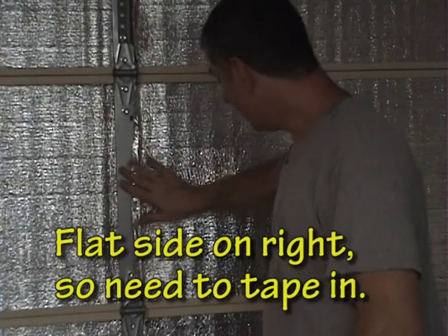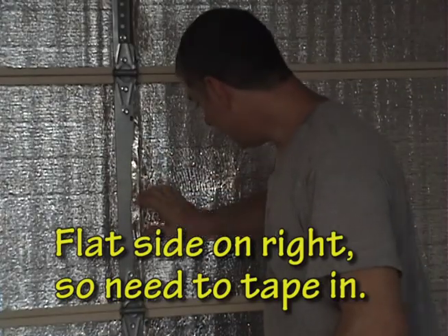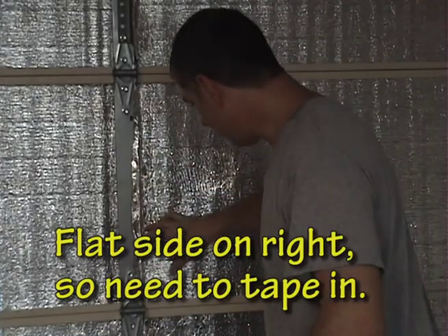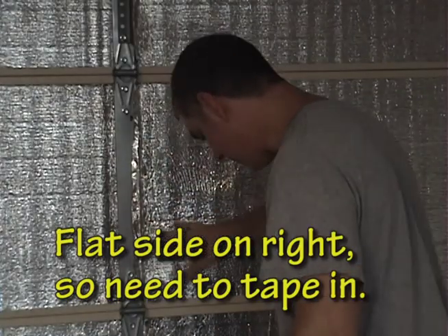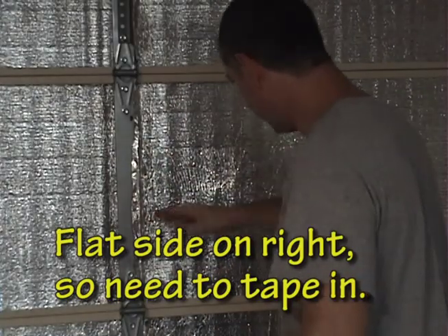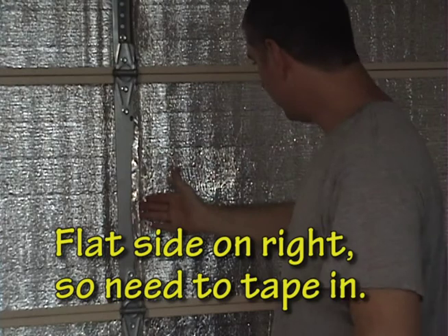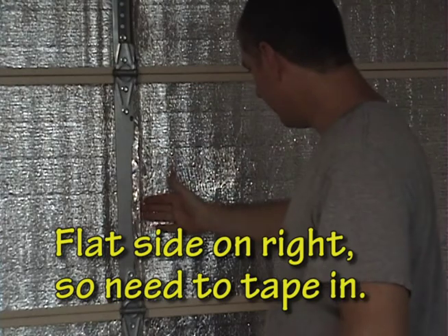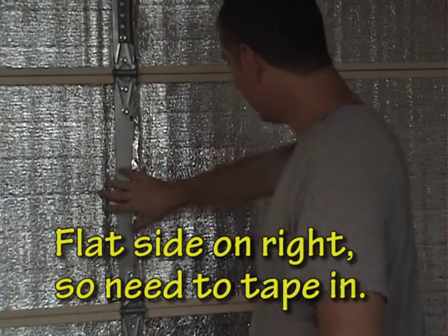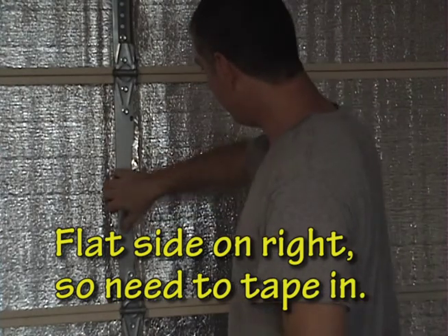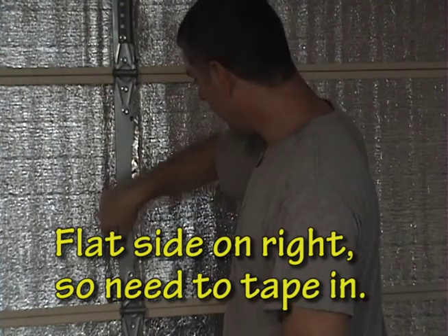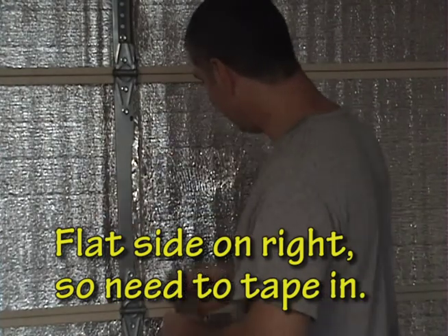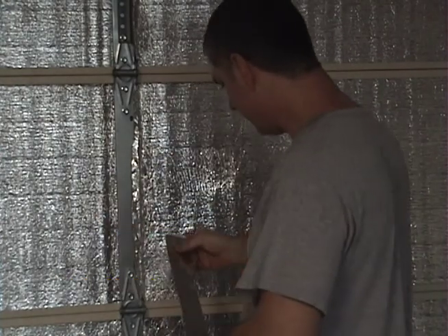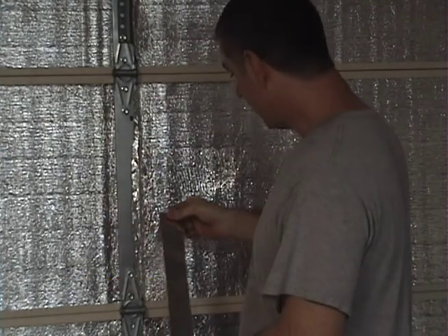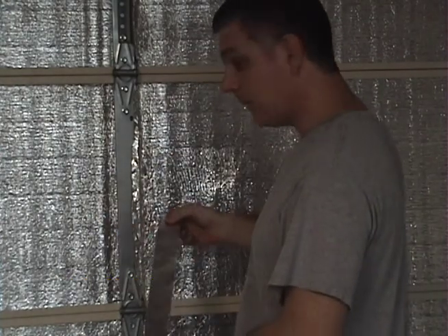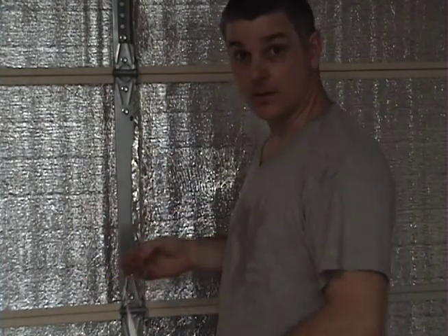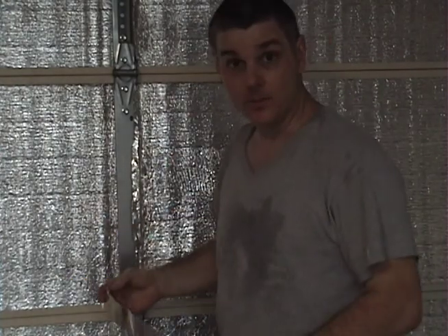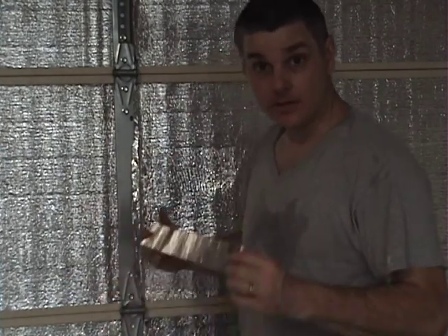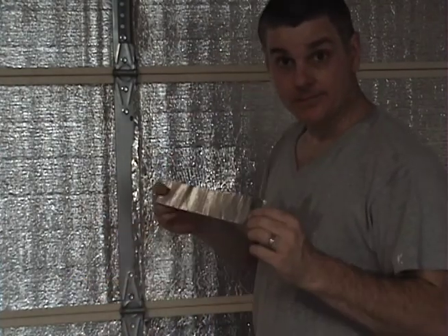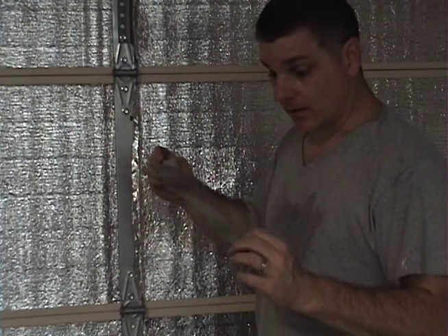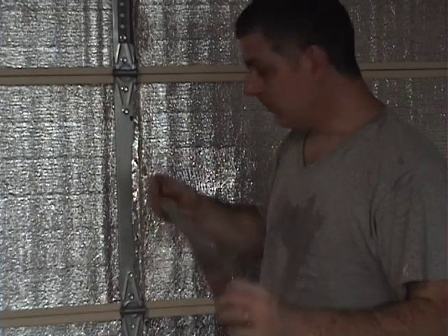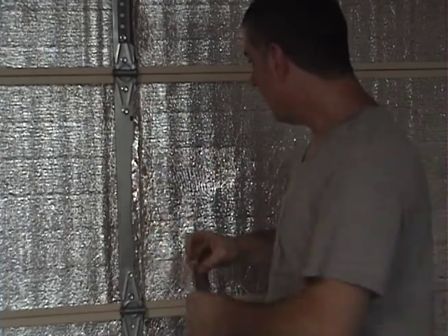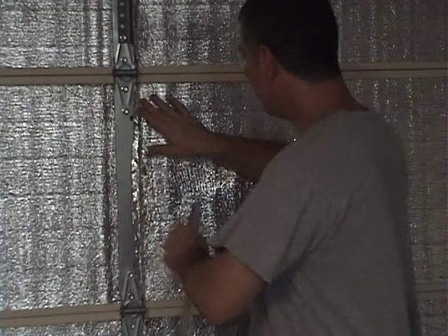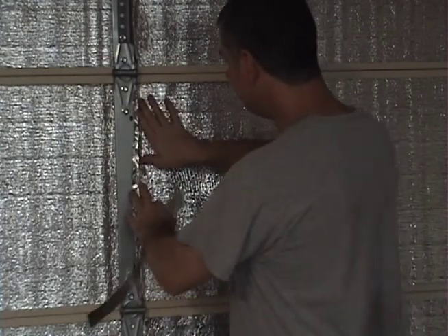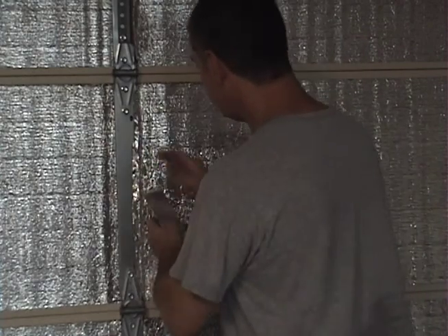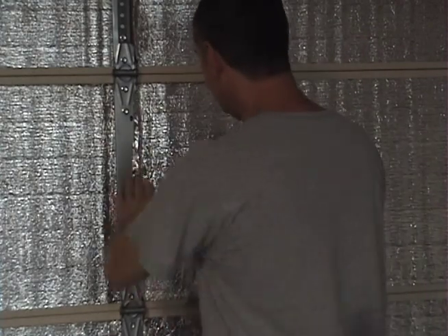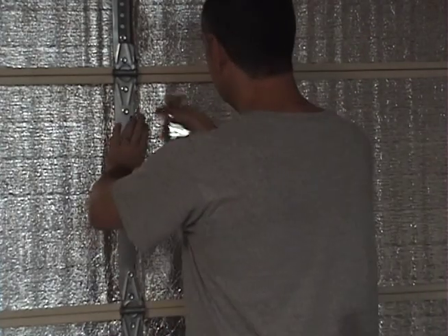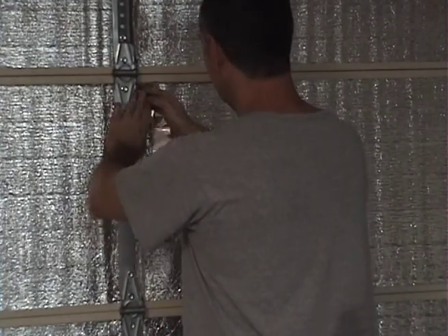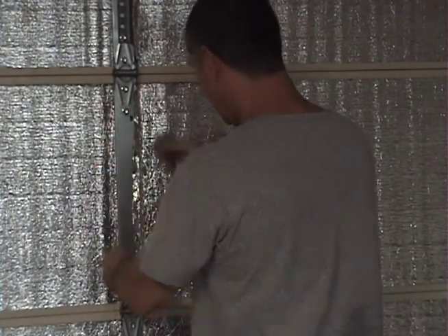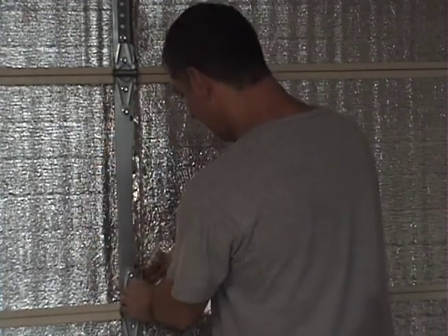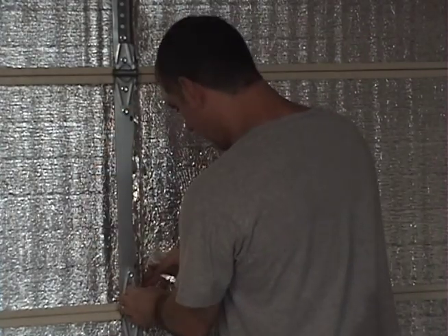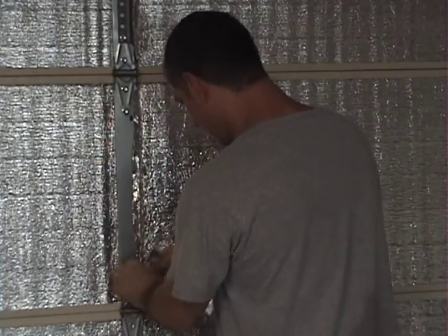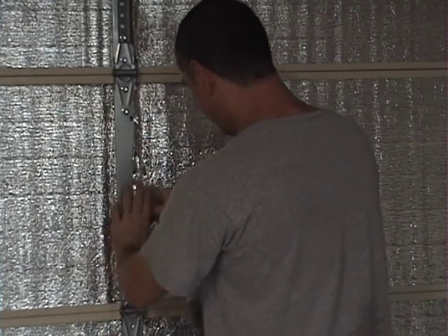This side here is flat on one side and it's very empty like it is on this side. I'm just going to put a little bit of this aluminum tape on here, just to kind of finish it out and make it look good.